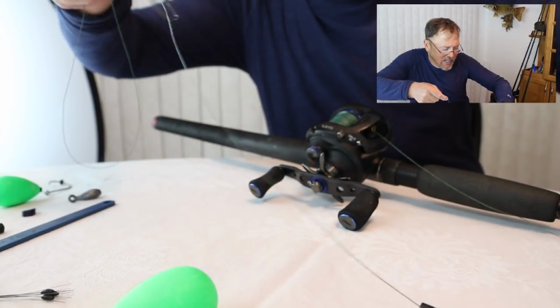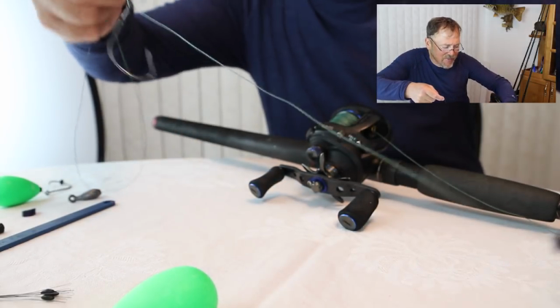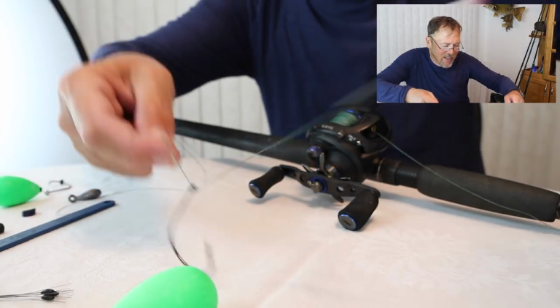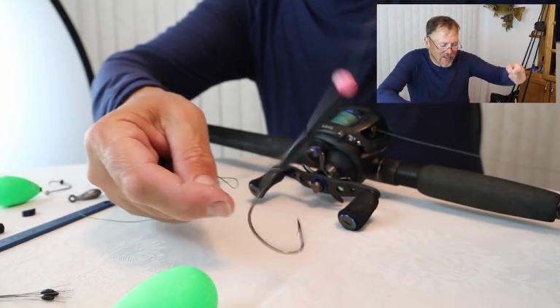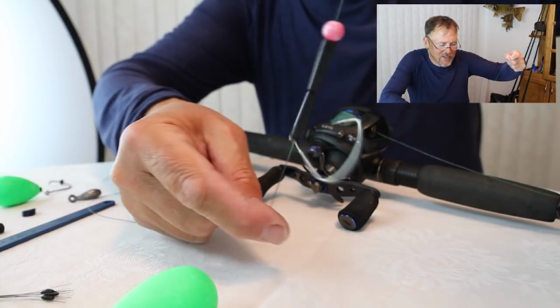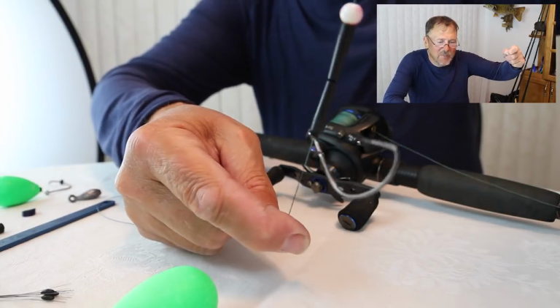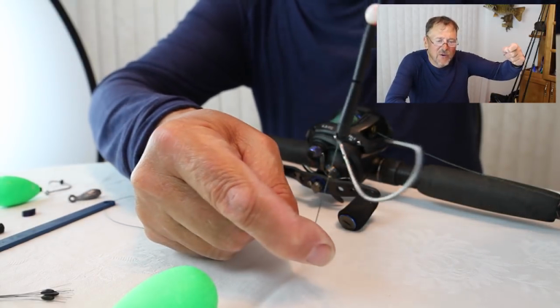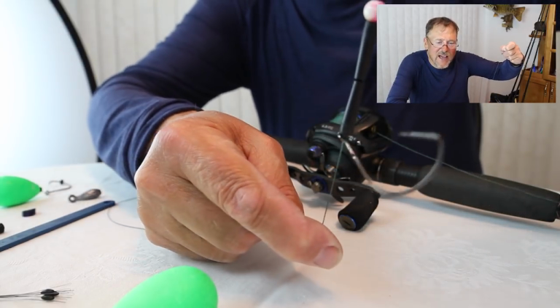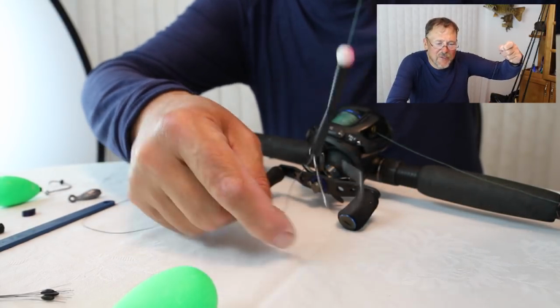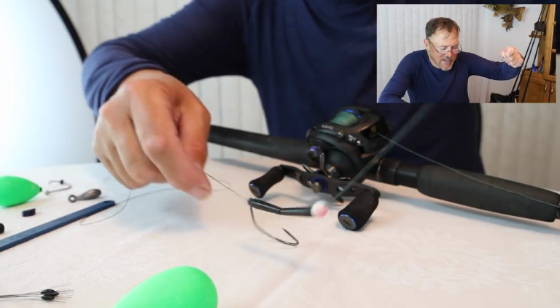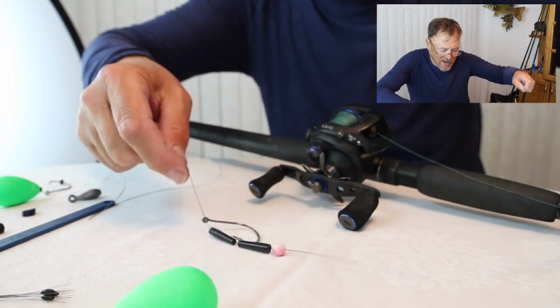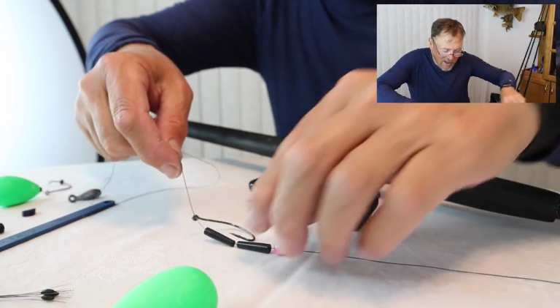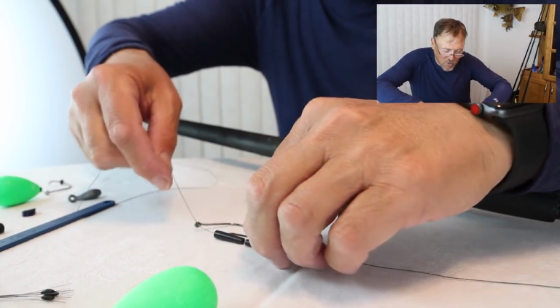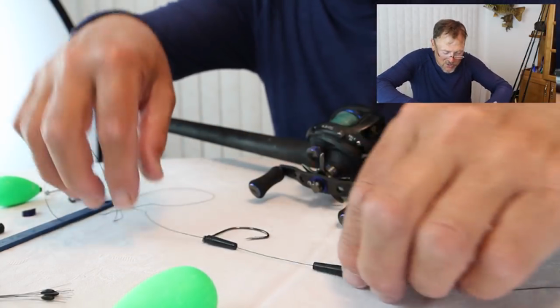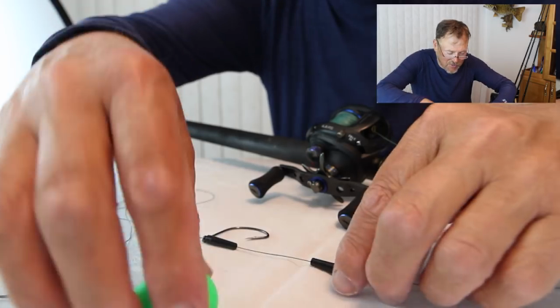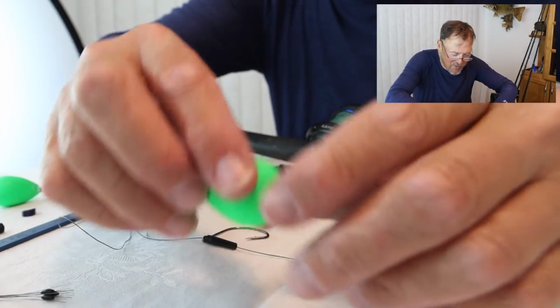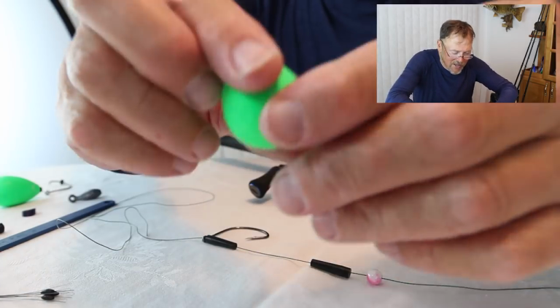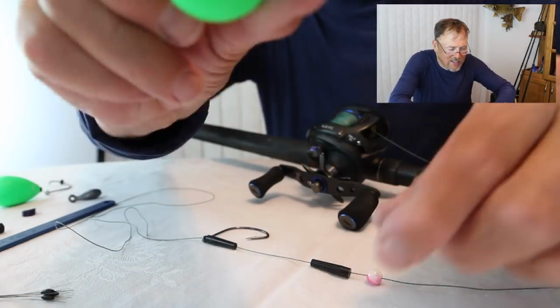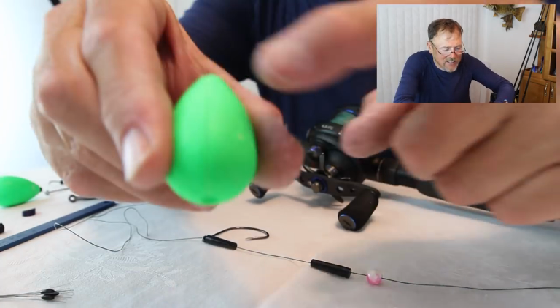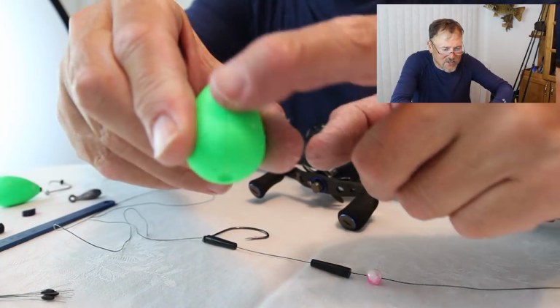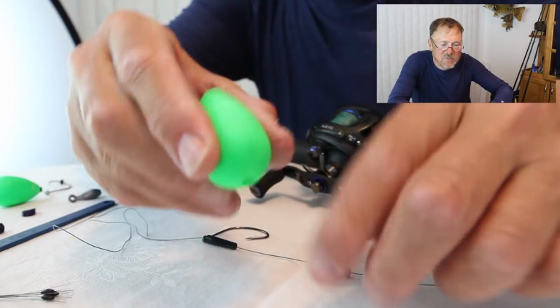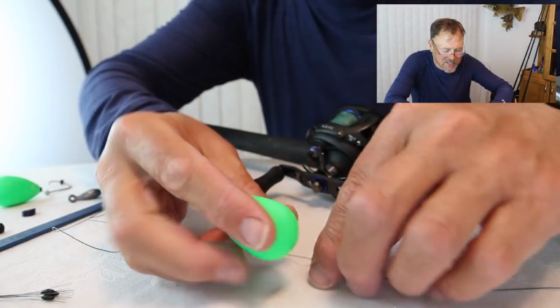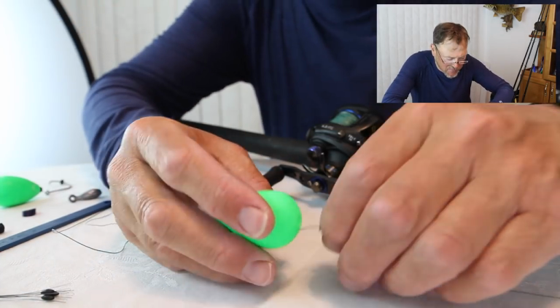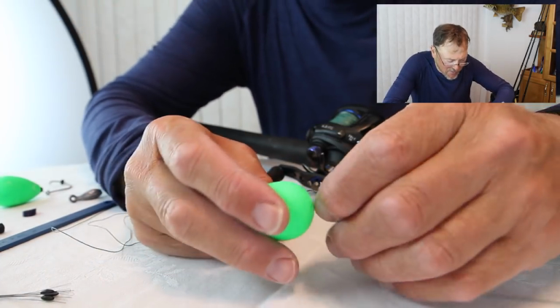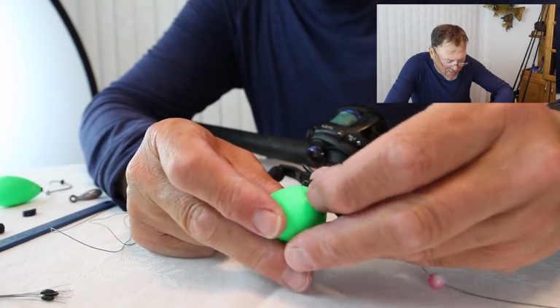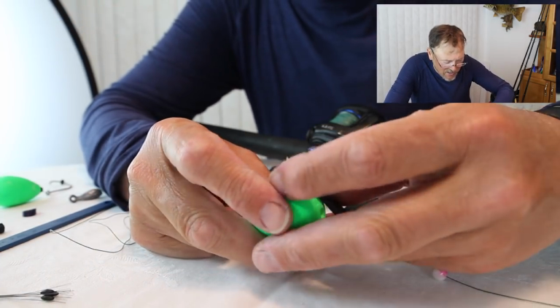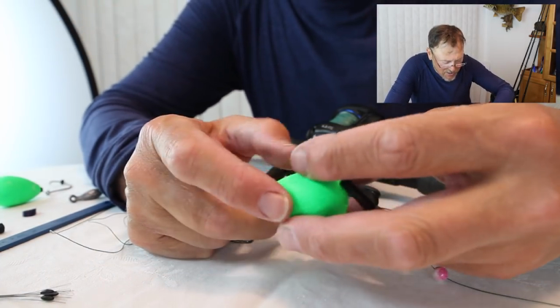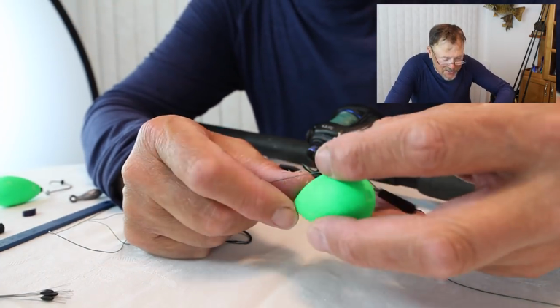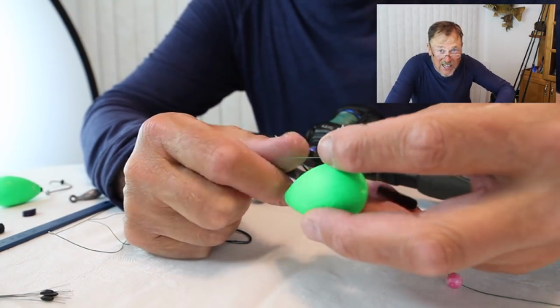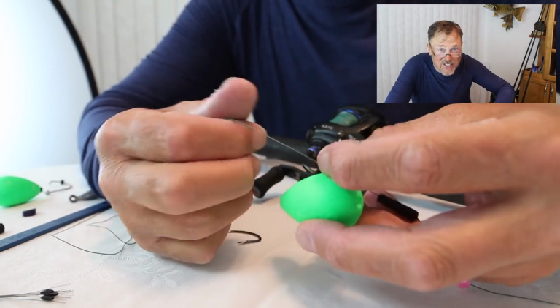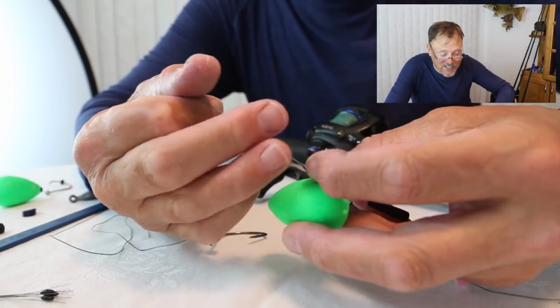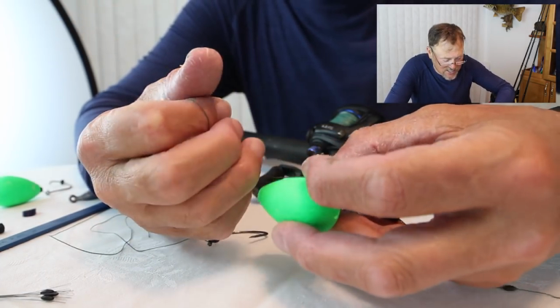I've got the bobber atop of it. Now I'm going to install the bobber. I'll take it — there's a split in the side of the bobber — I'm going to come in the side of it just like this, feed it through just like that, and stick this end in.